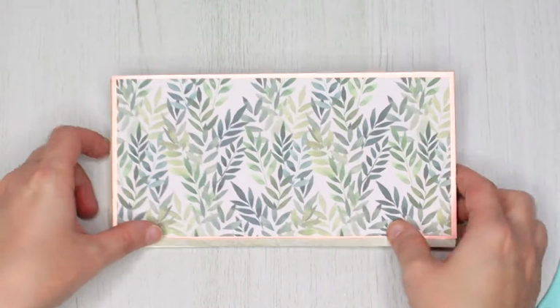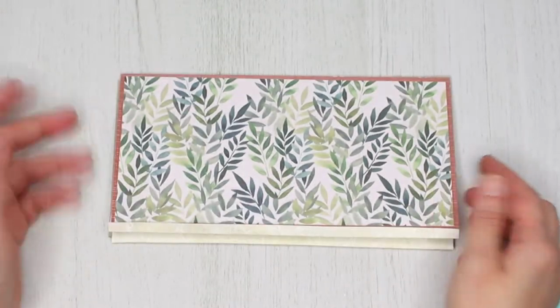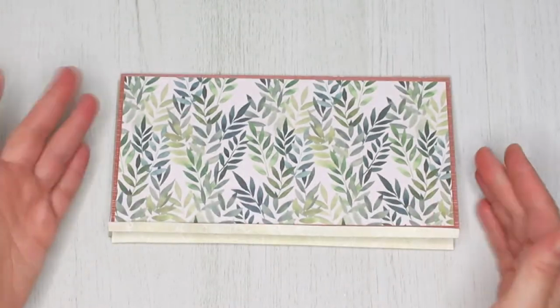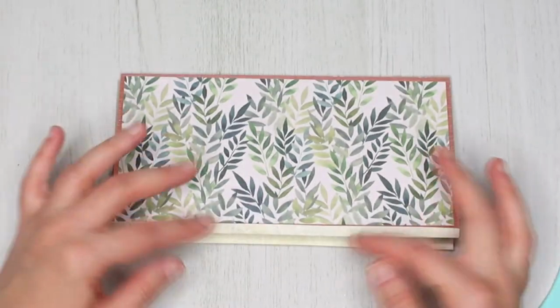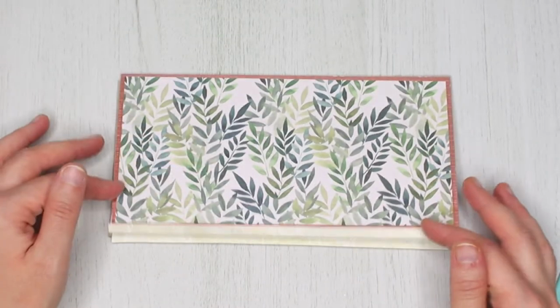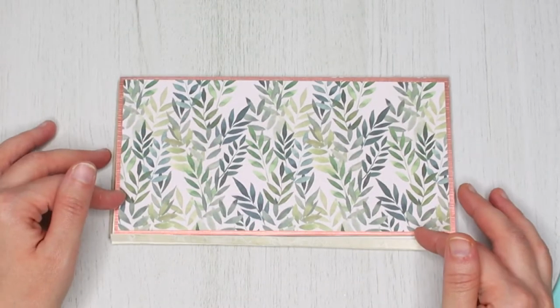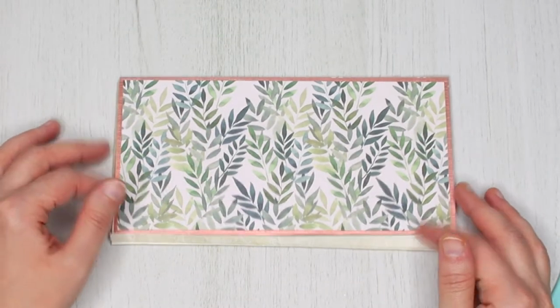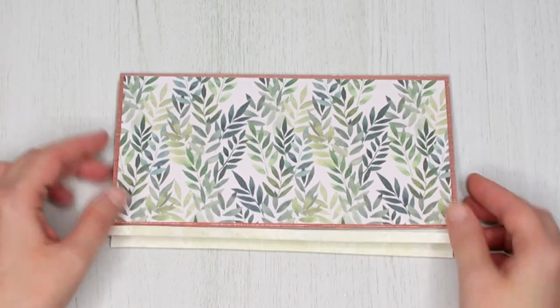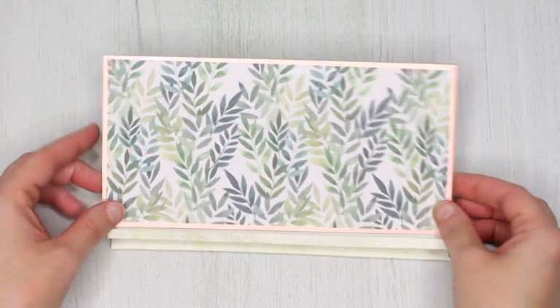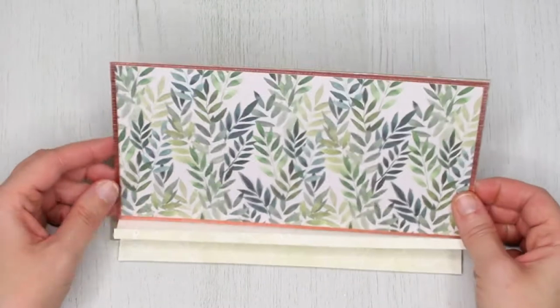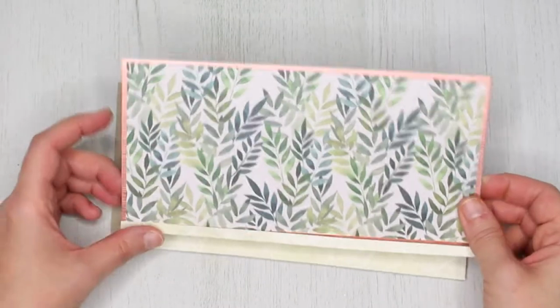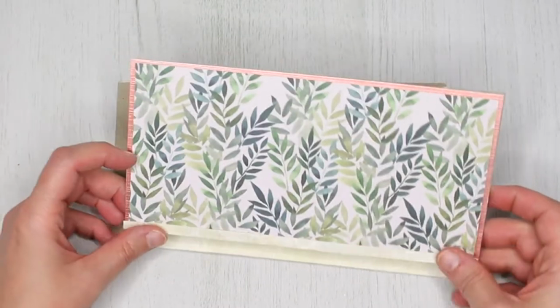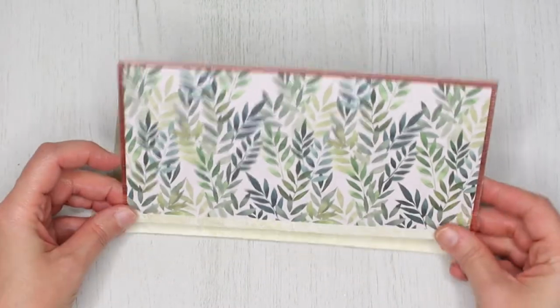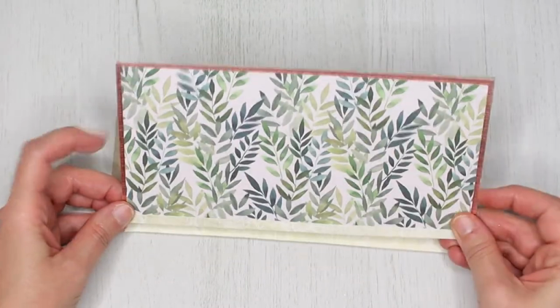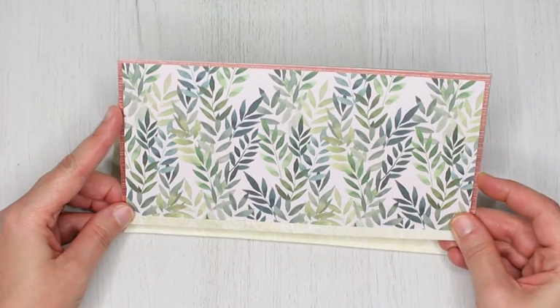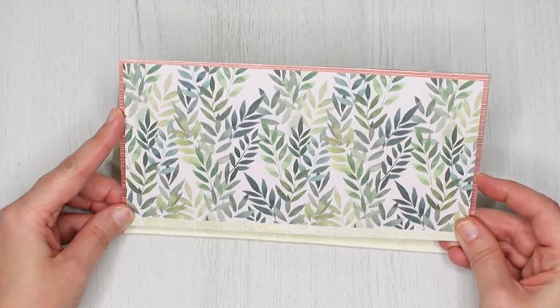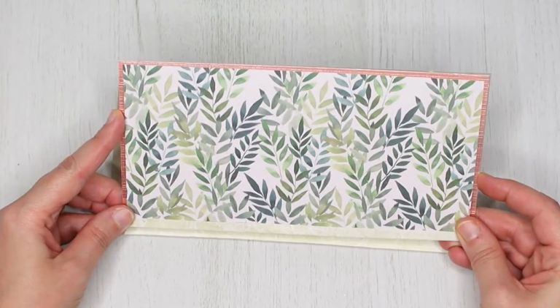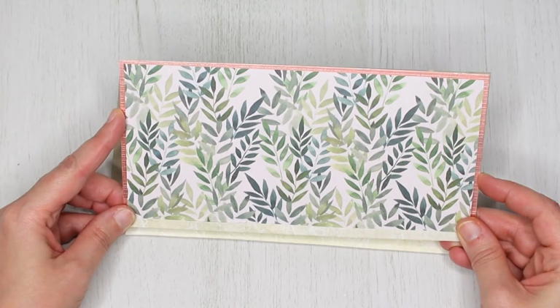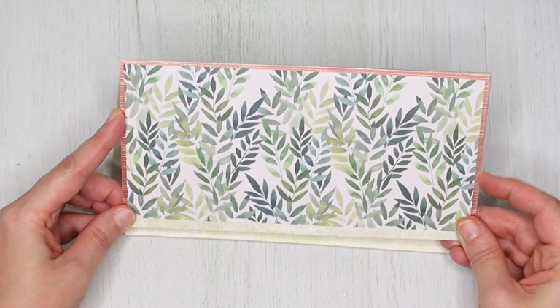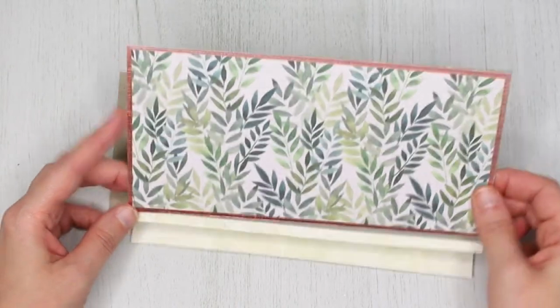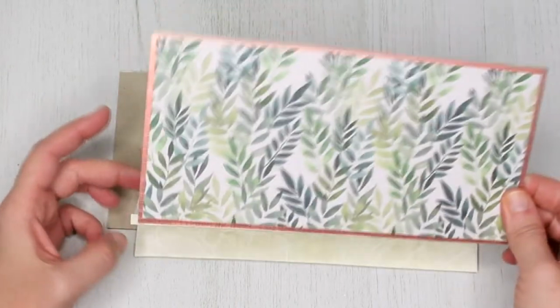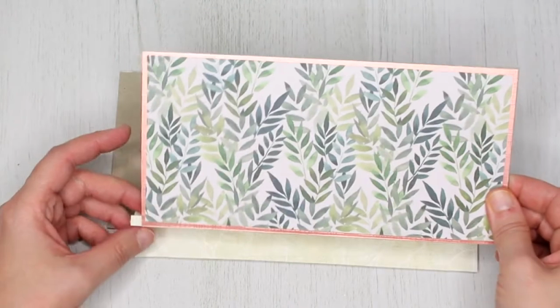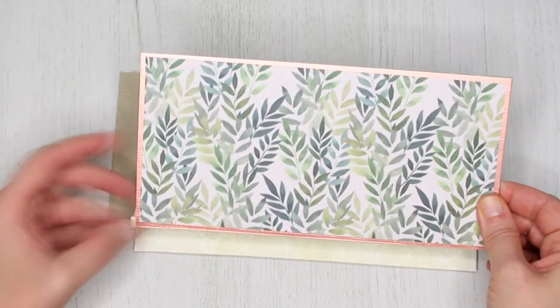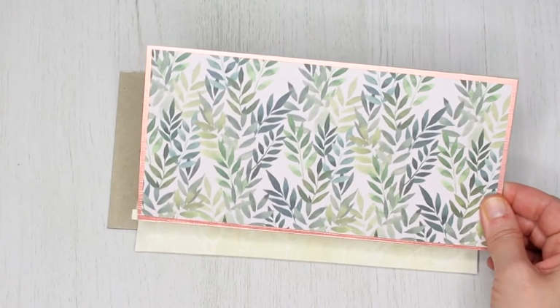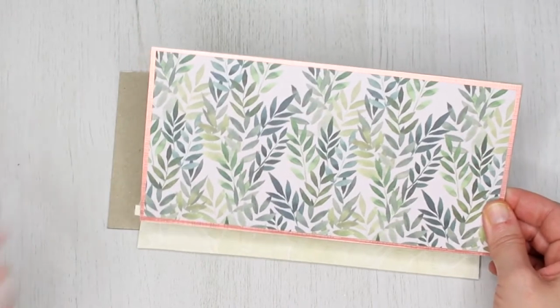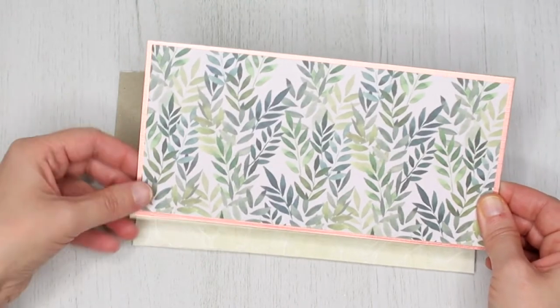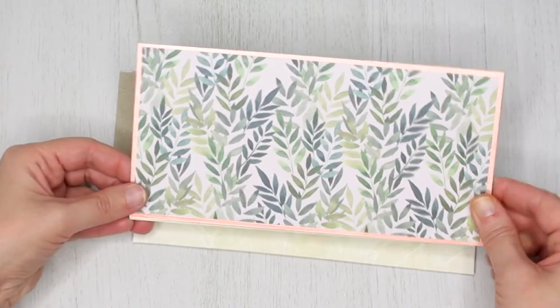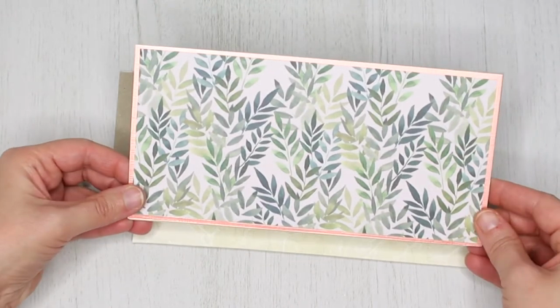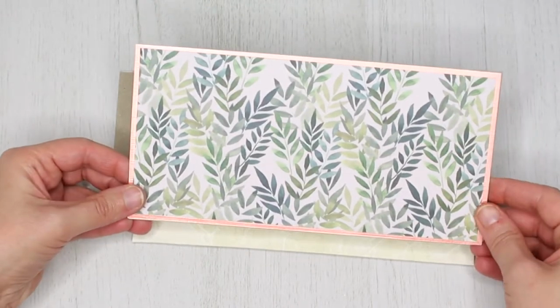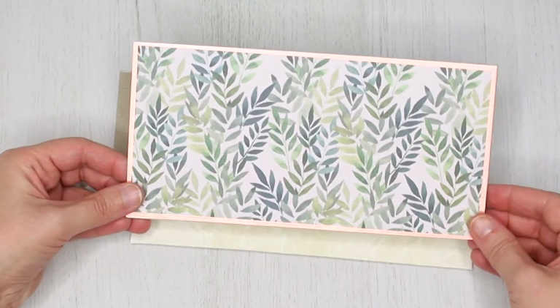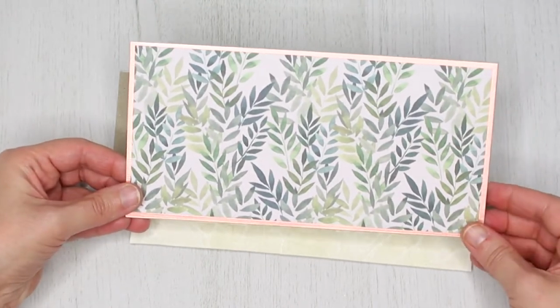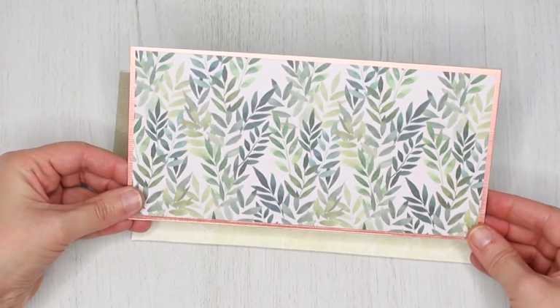There are two ways to fix your panels. You can either fix the flaps from the base to the front of the panels, or glue them on the inside, which is the option I'm choosing.